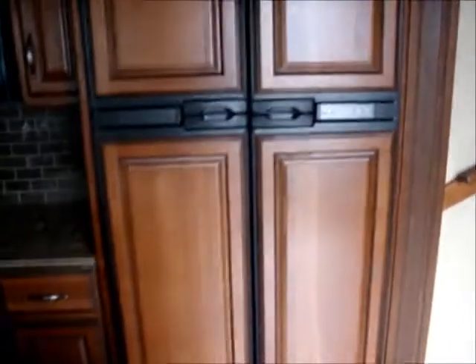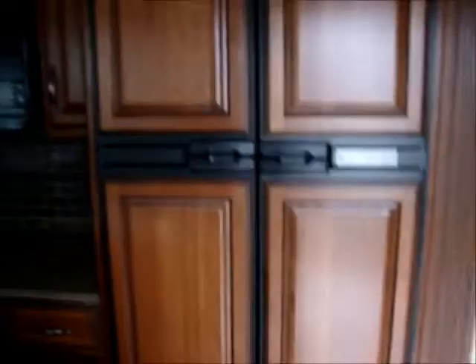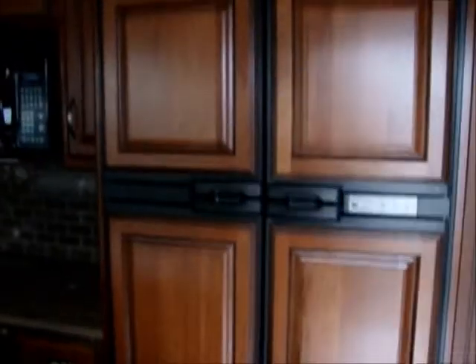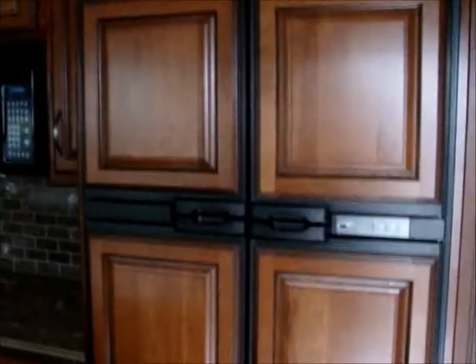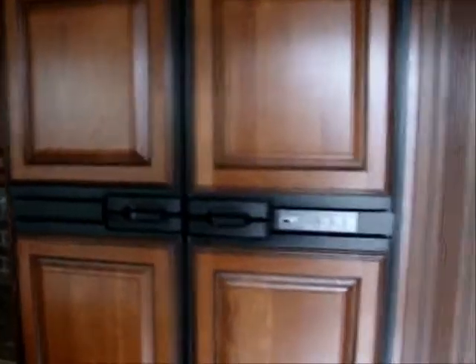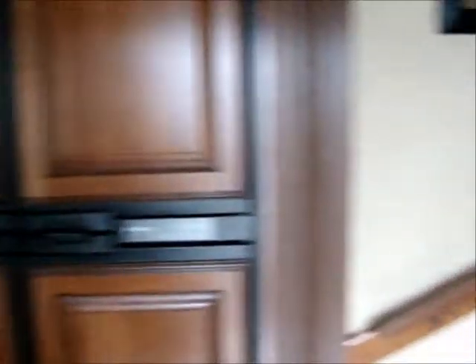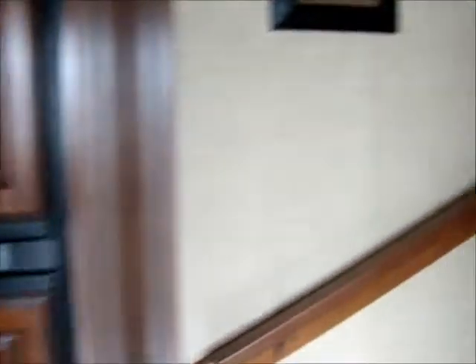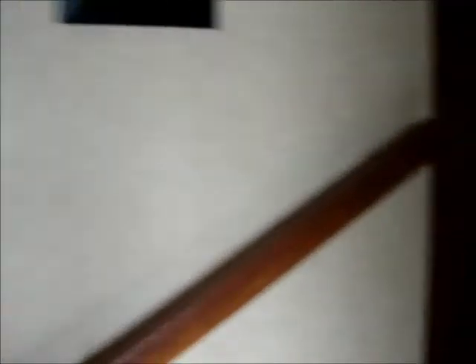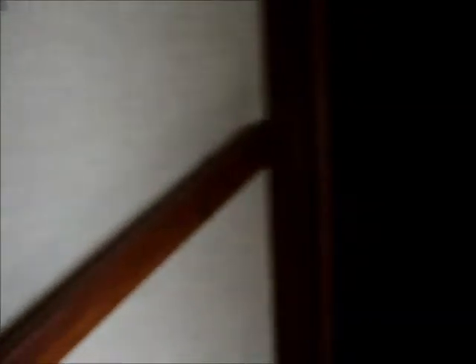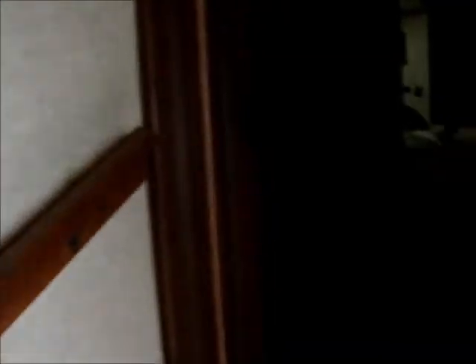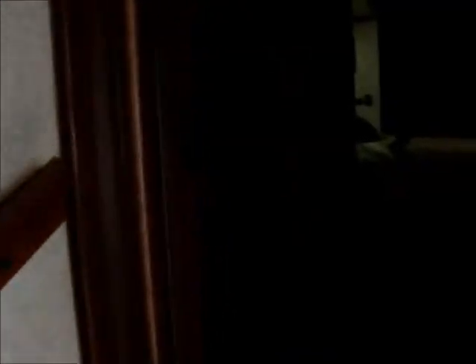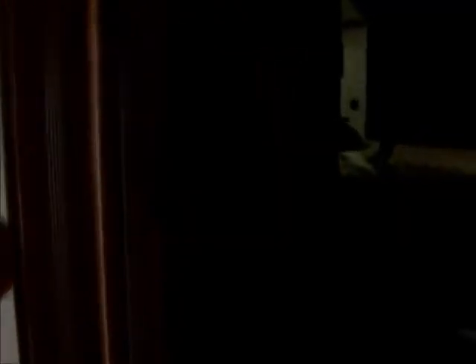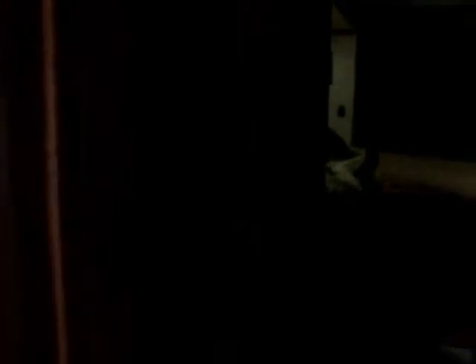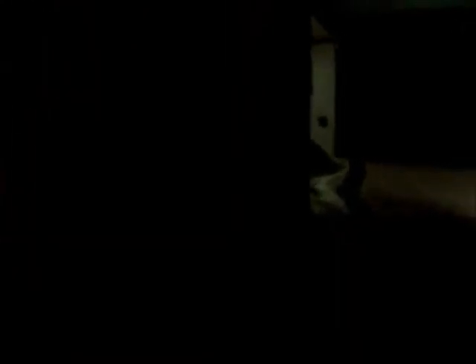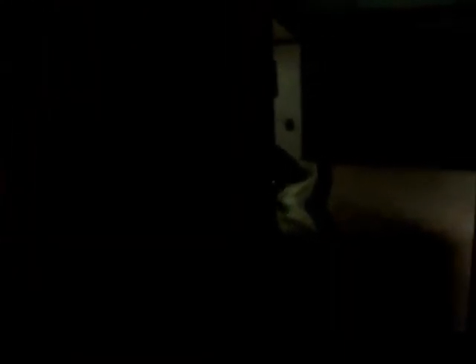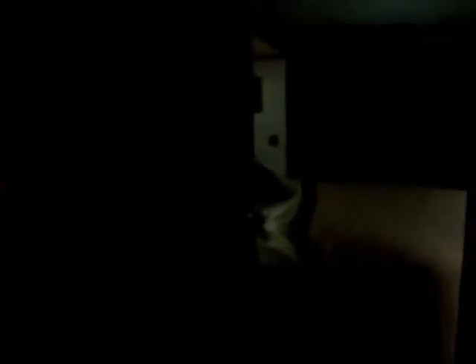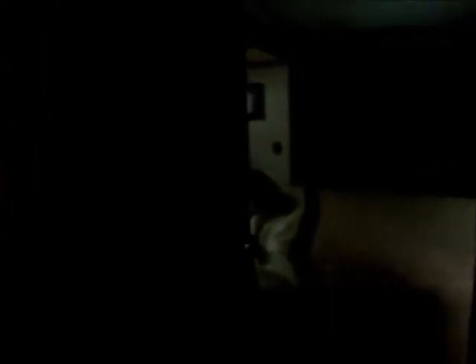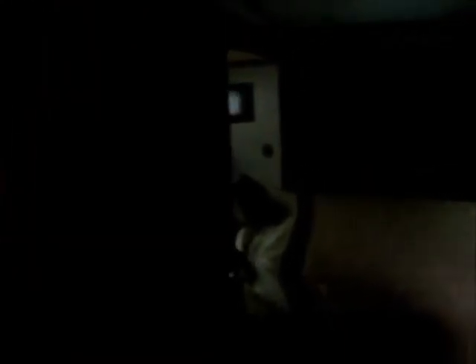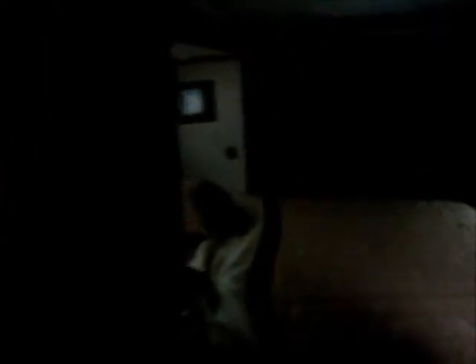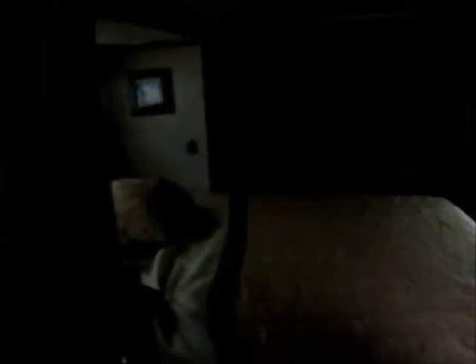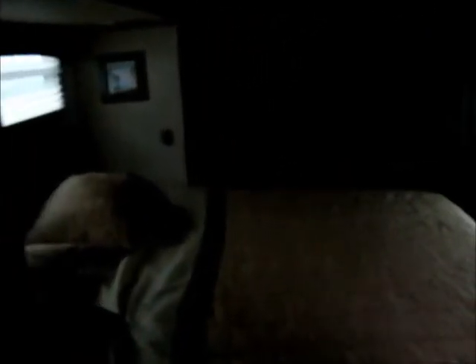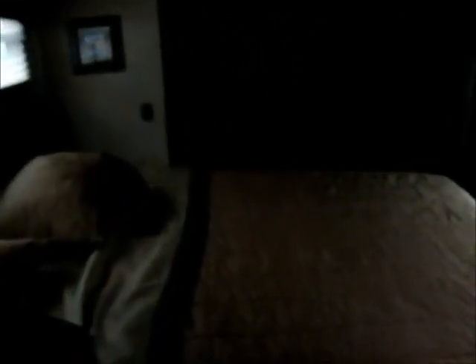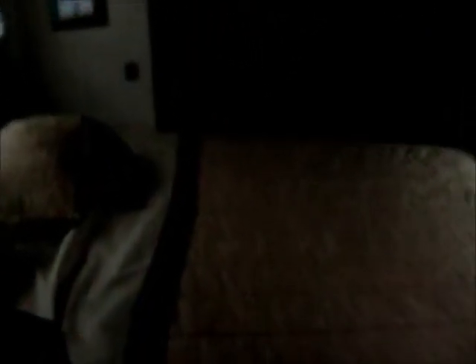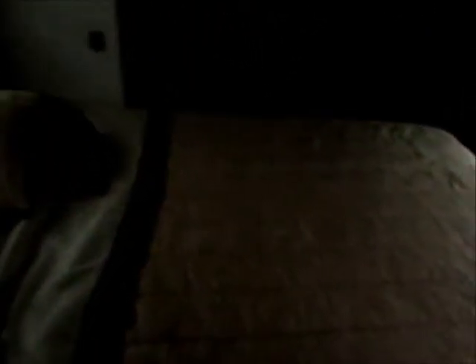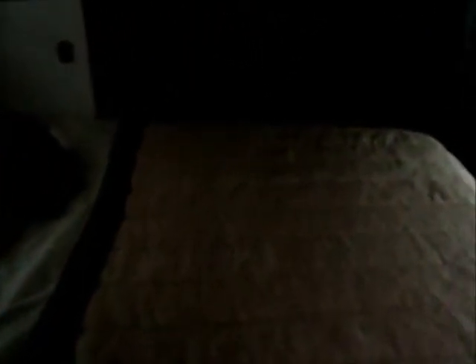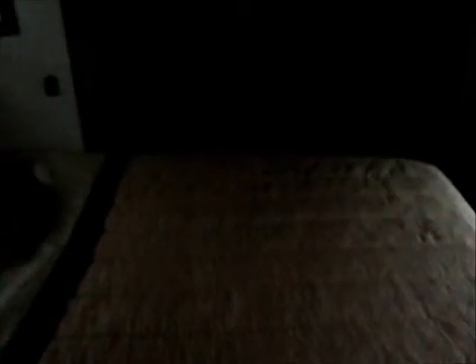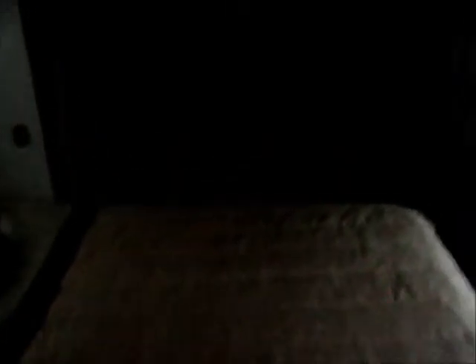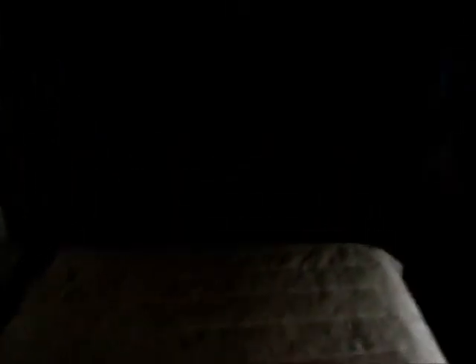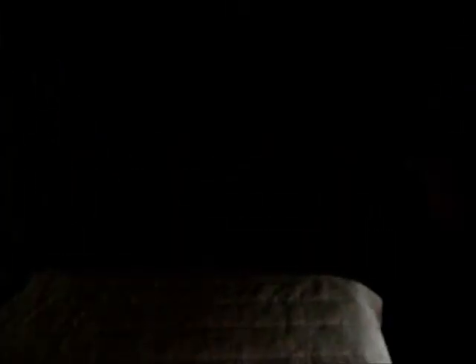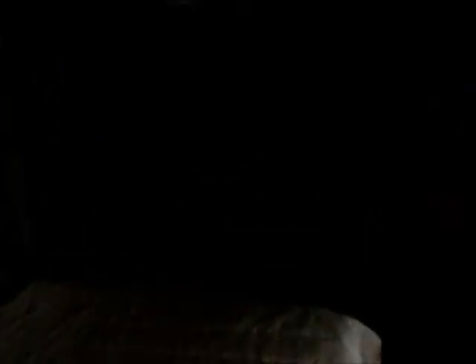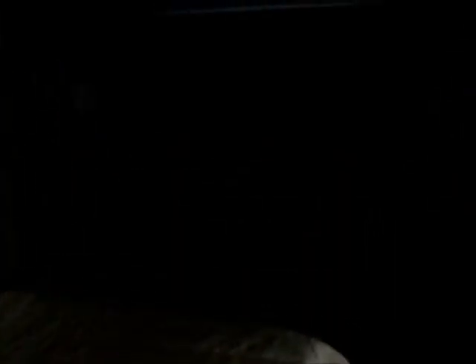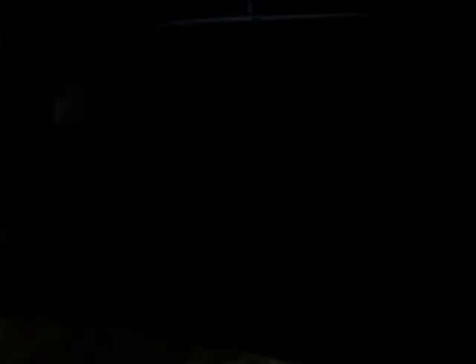Large refrigerator, 12 cubic foot. And you go into the bedroom — this one has a king size bed. Large diva closet.